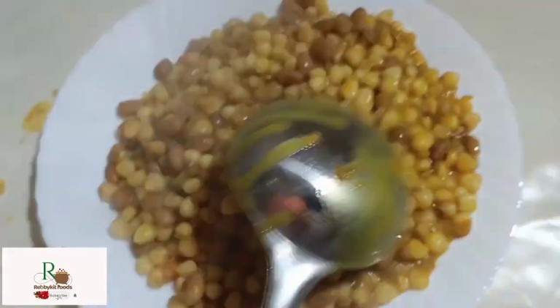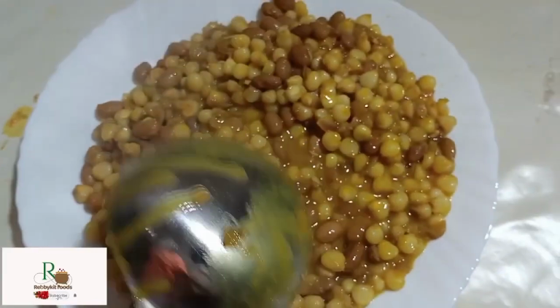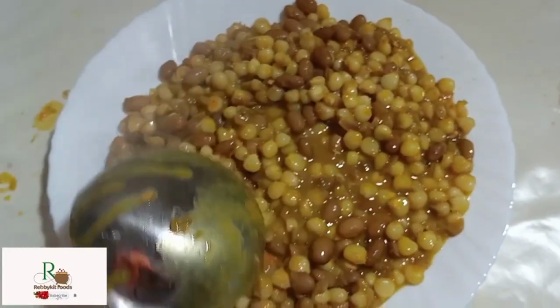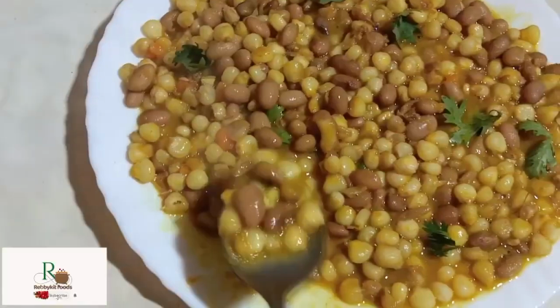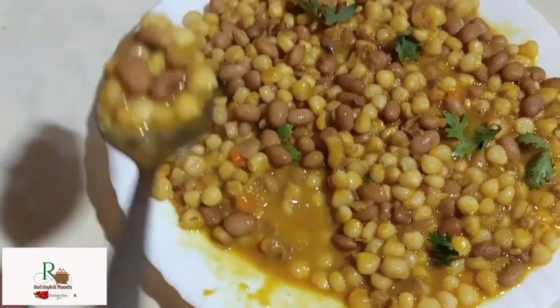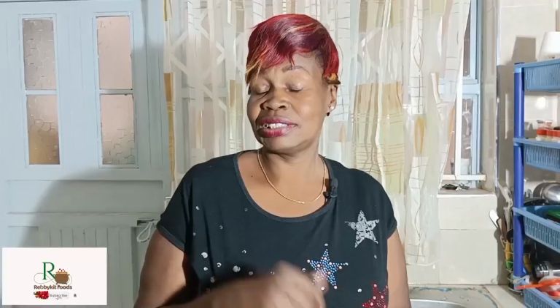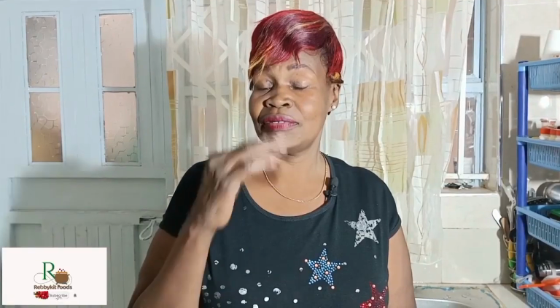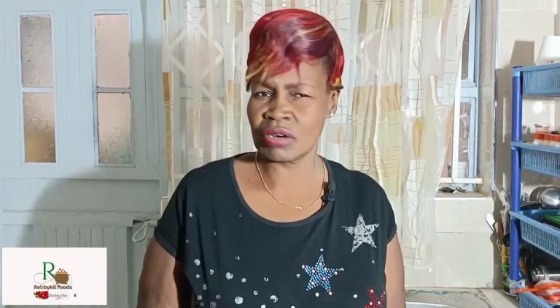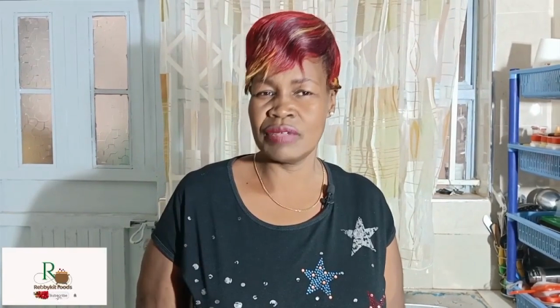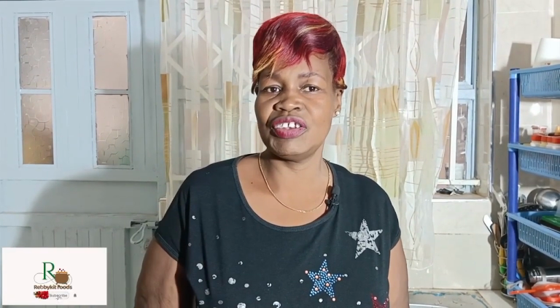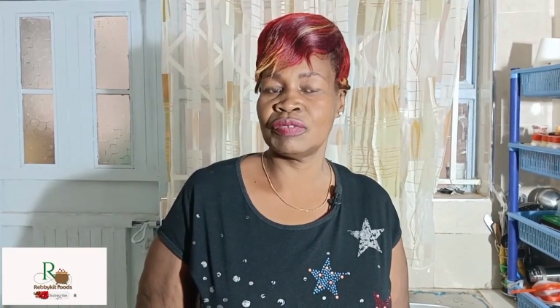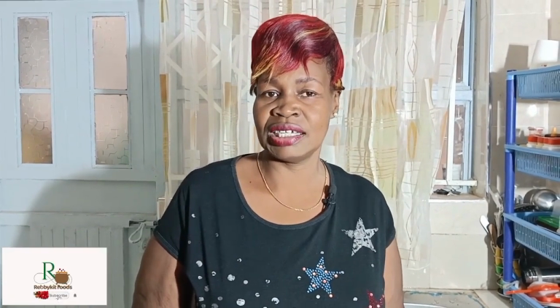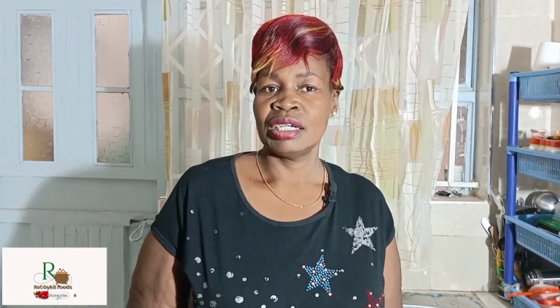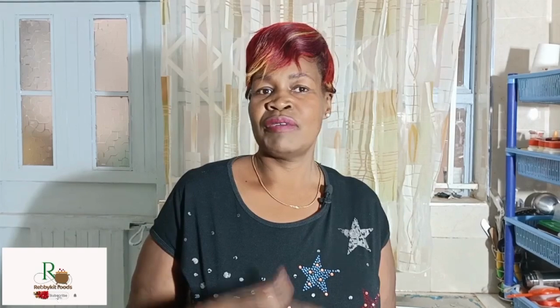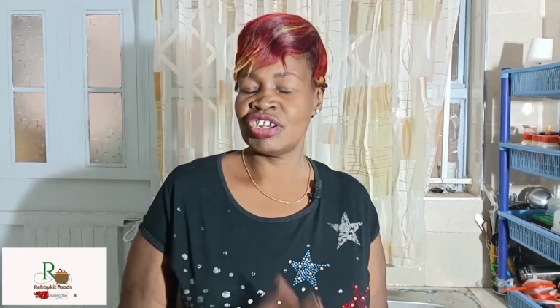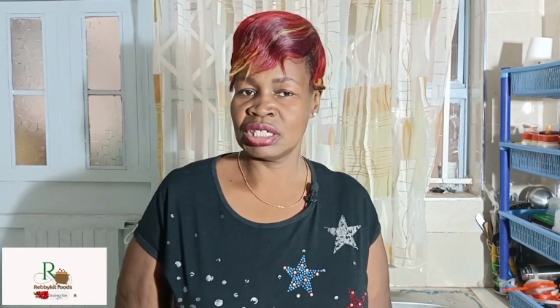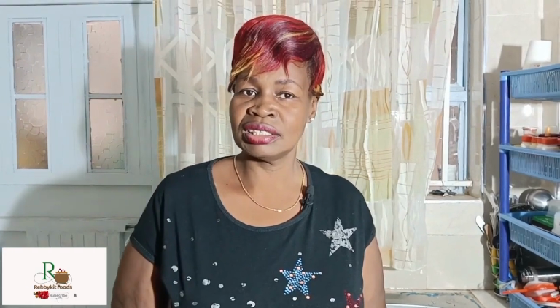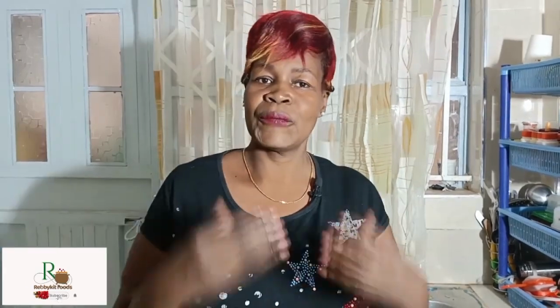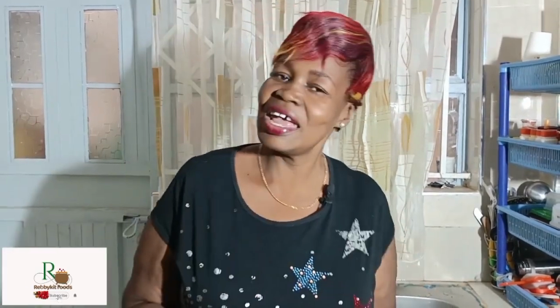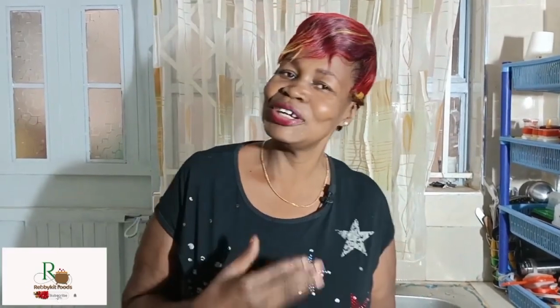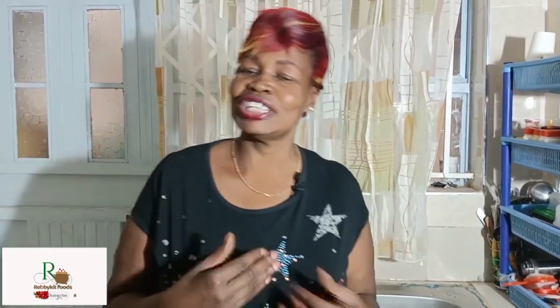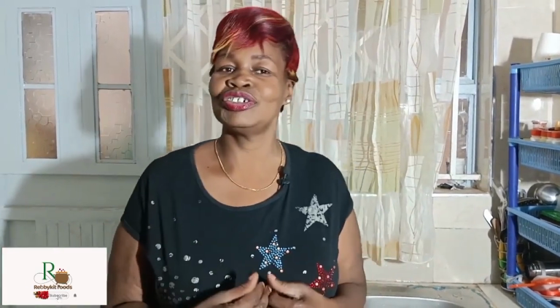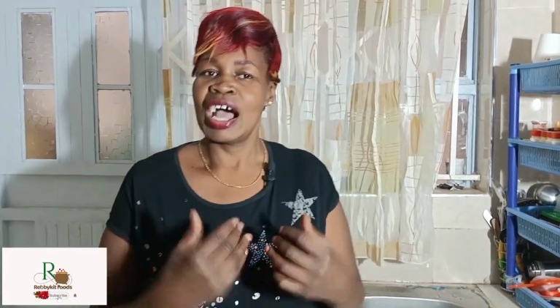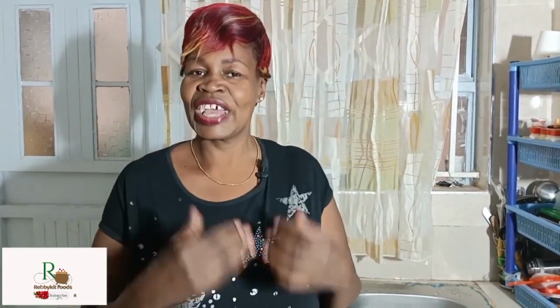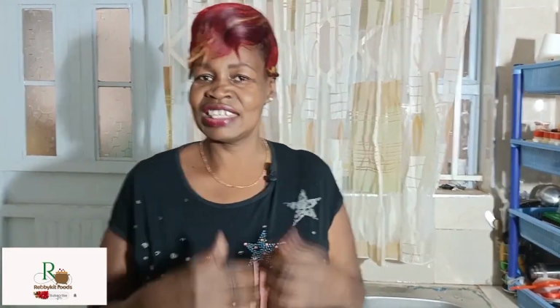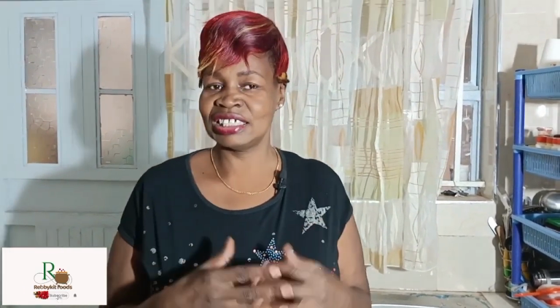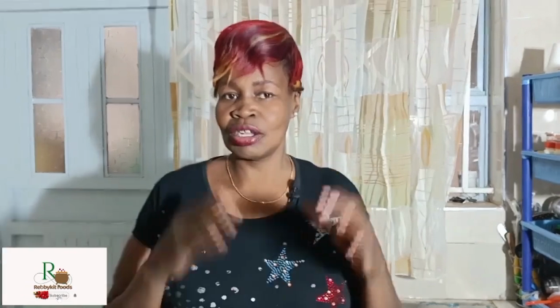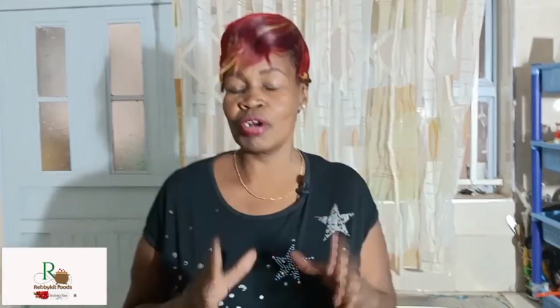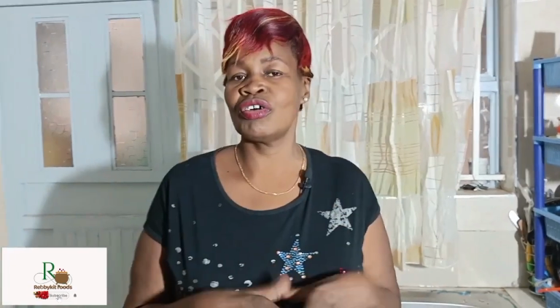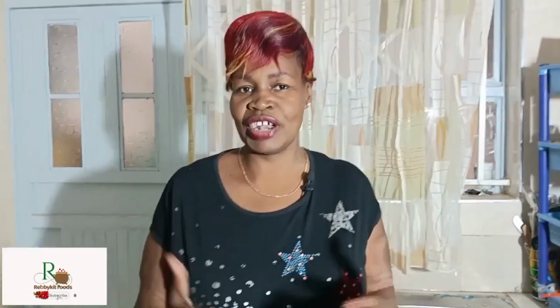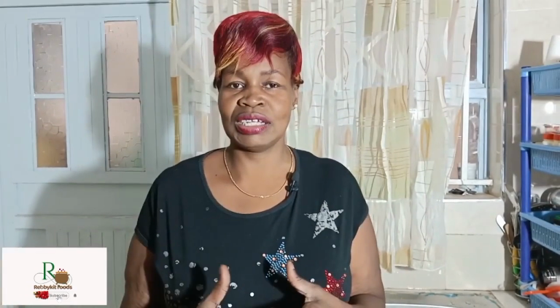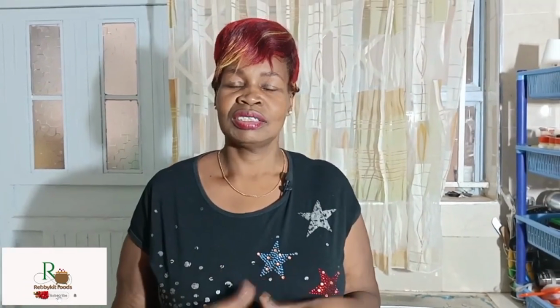Githeri is a mixture of beans and maize. In this channel I've done two or three different videos of Githeri, including traditional Githeri. Today I'm going to share how the common or modern Kenyan Githeri is done.